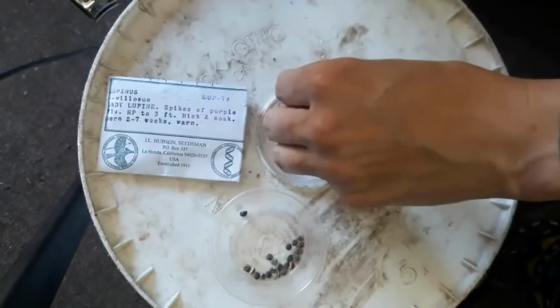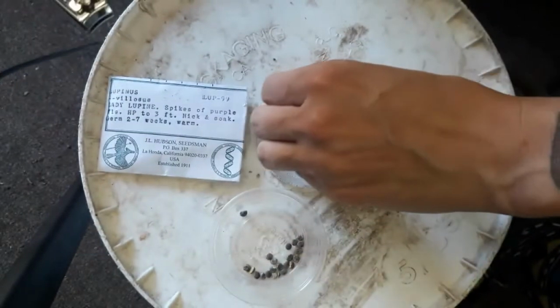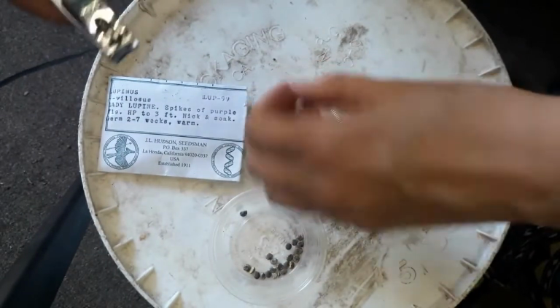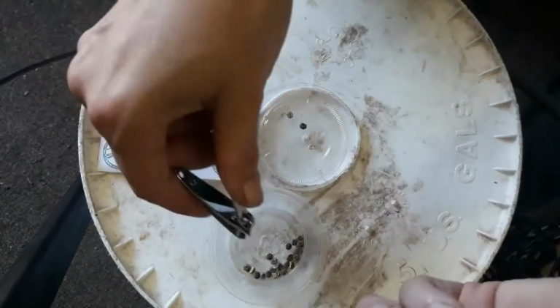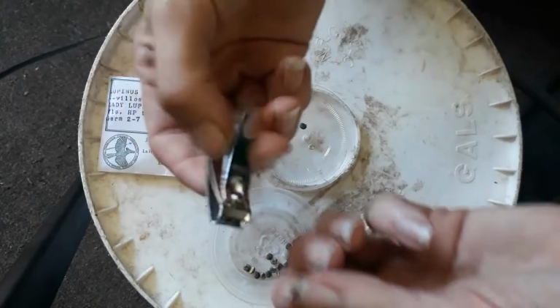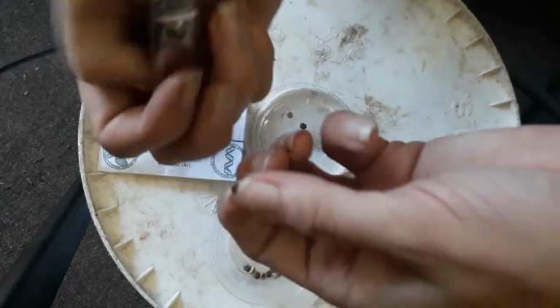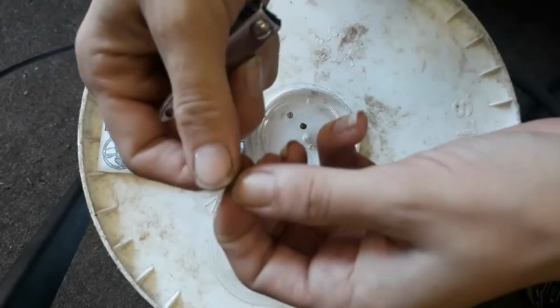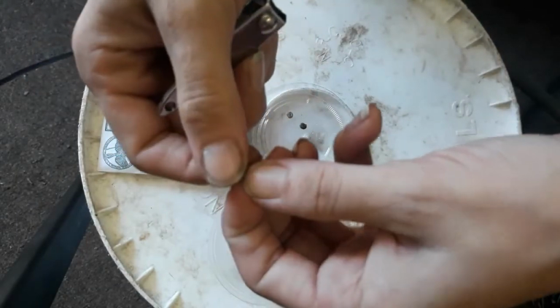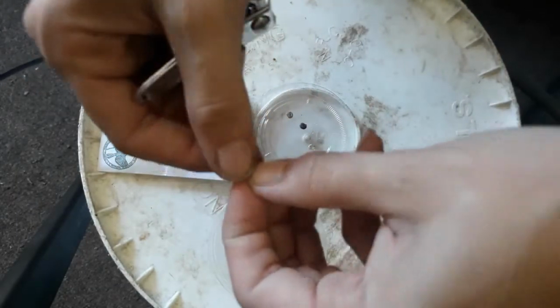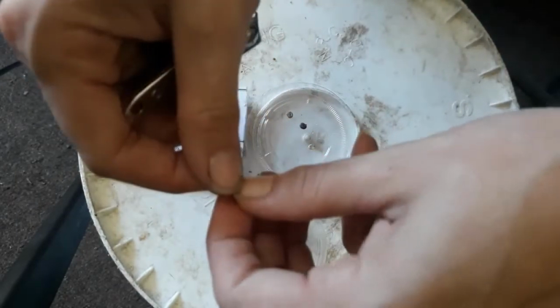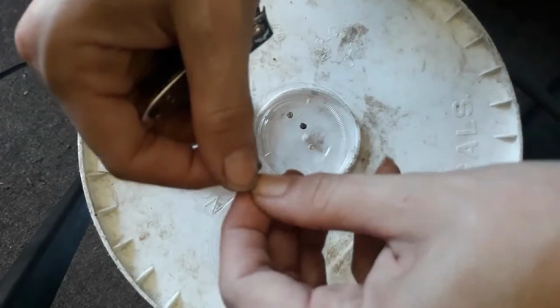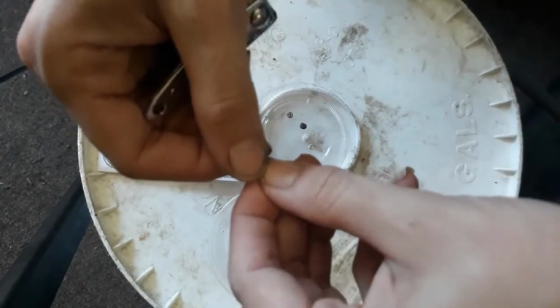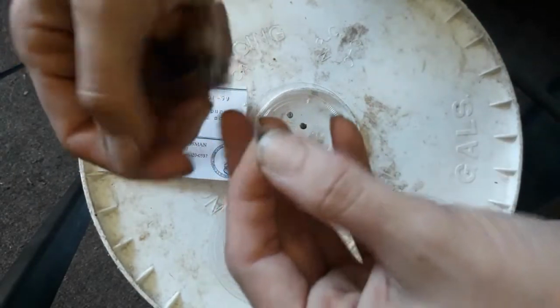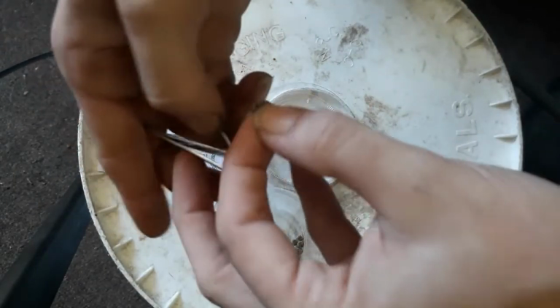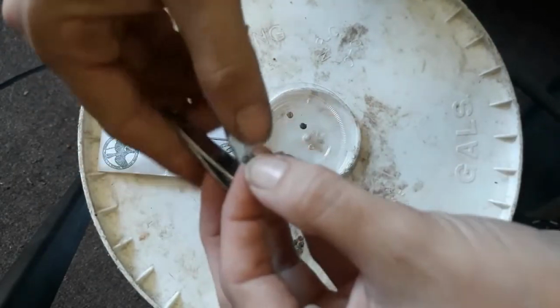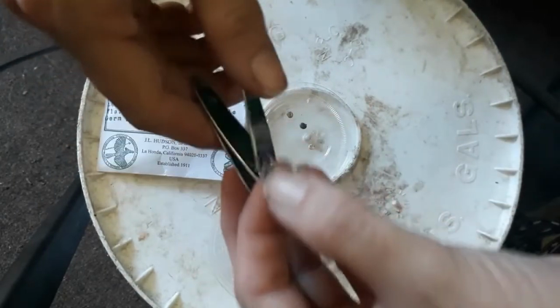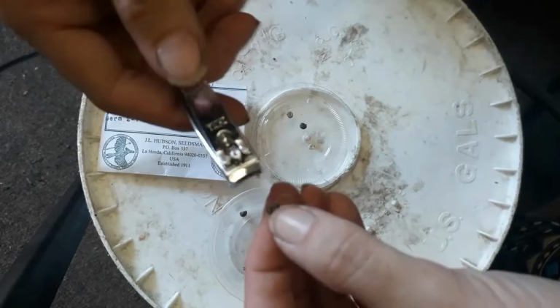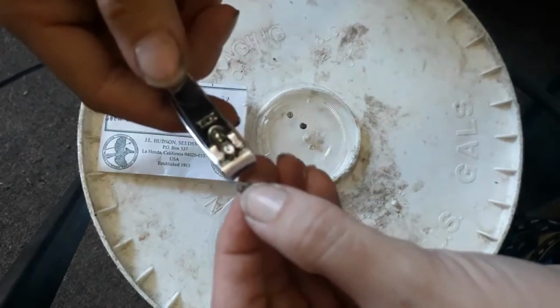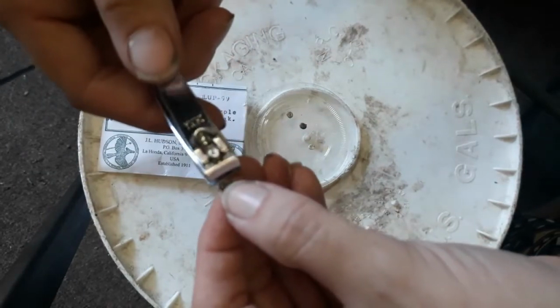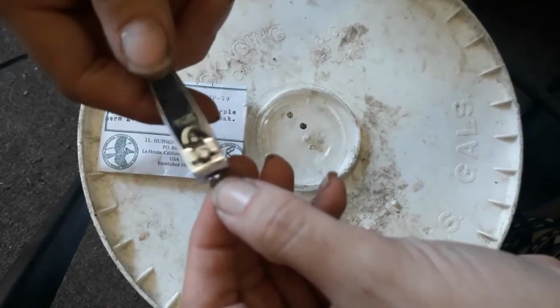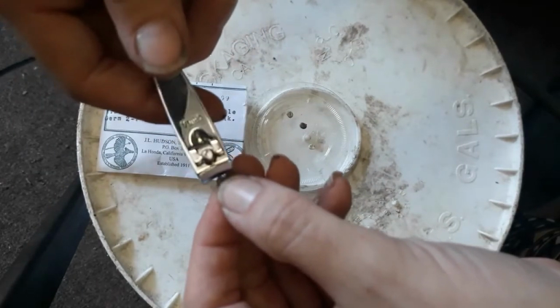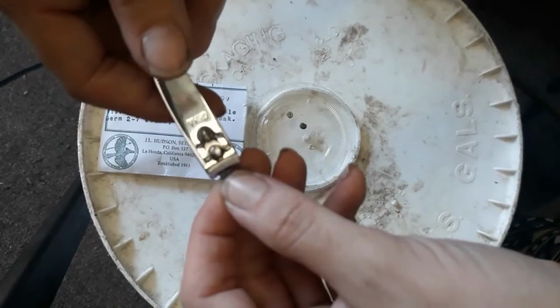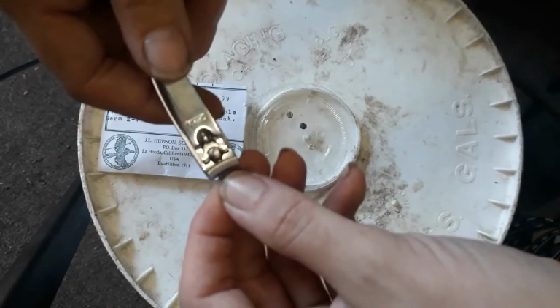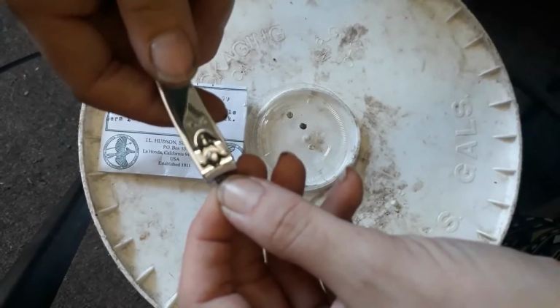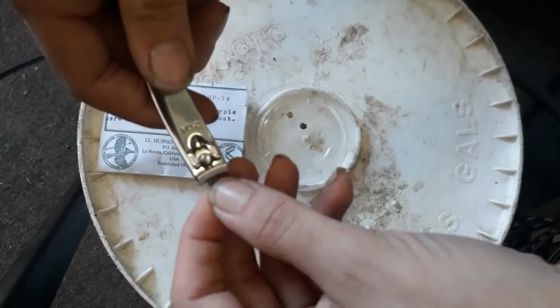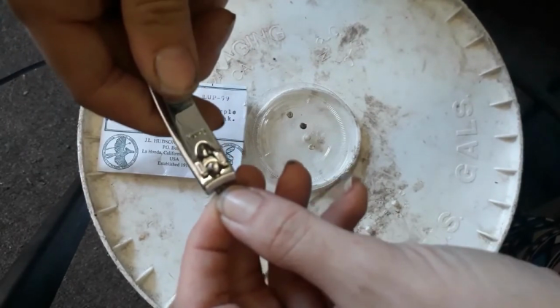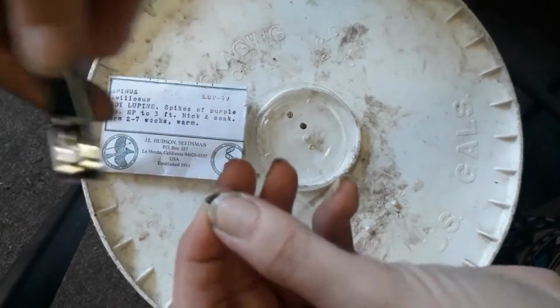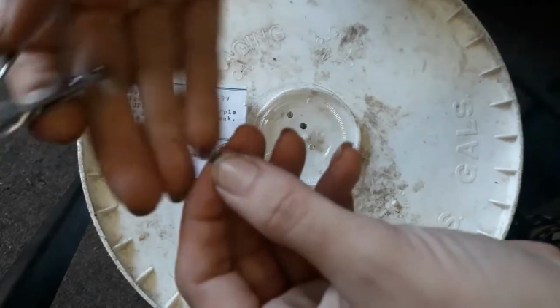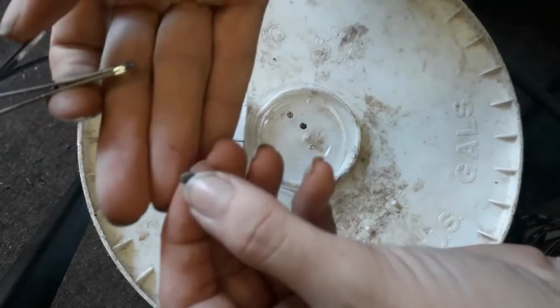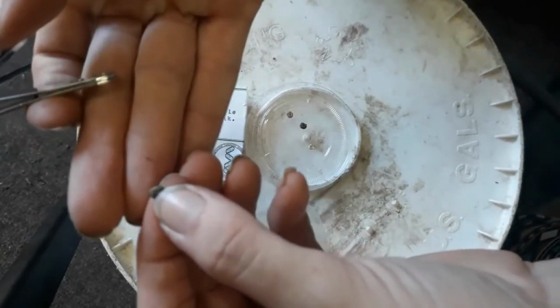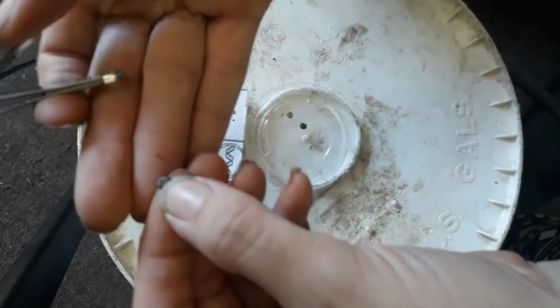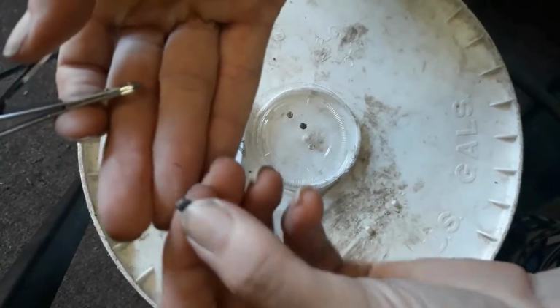These are very tiny seeds. It always helps to have a container sitting around that has most of your seeds in it. I'm also doing this indoors right now because it's pretty windy outside and they don't weigh very much — they're pretty tiny seeds.